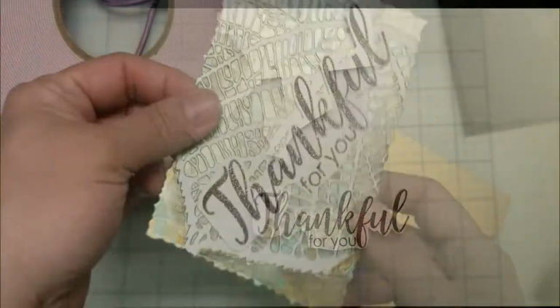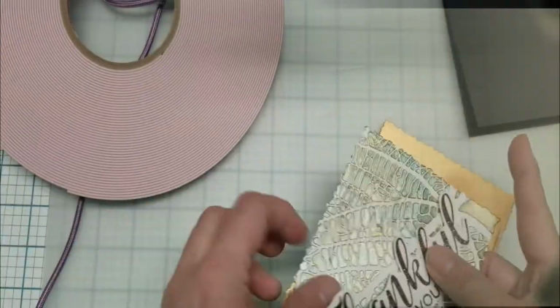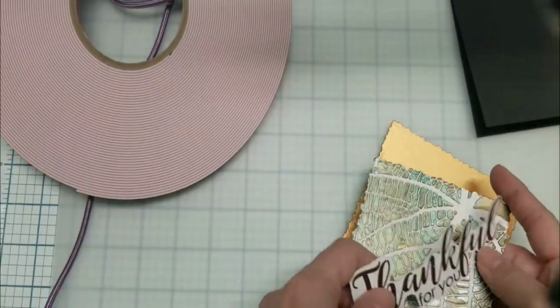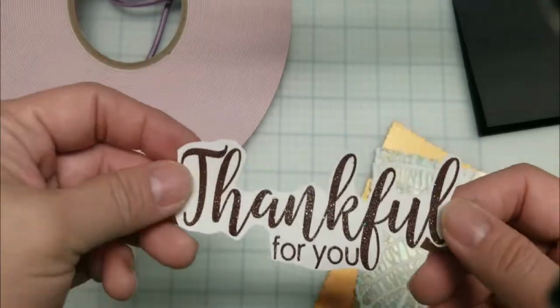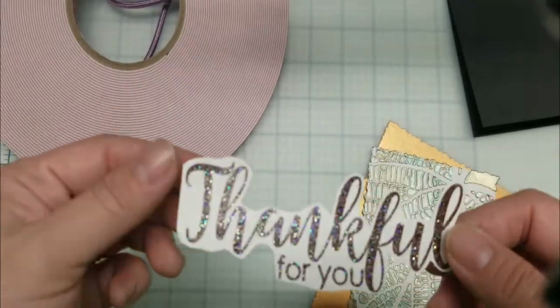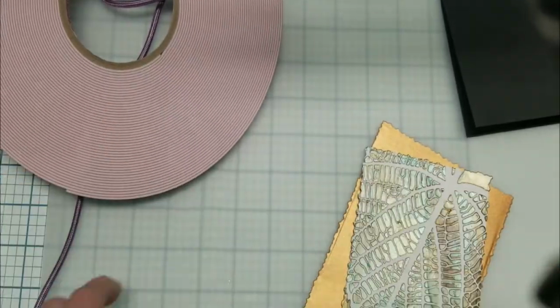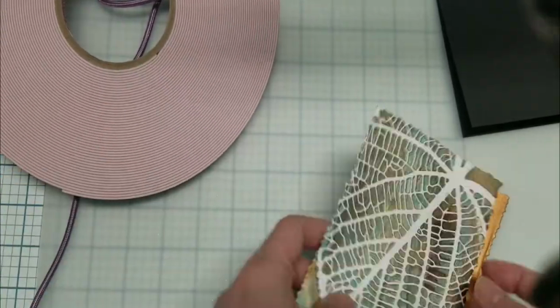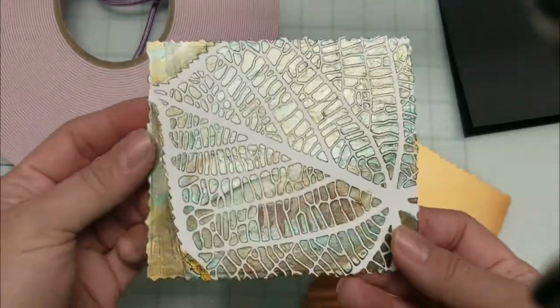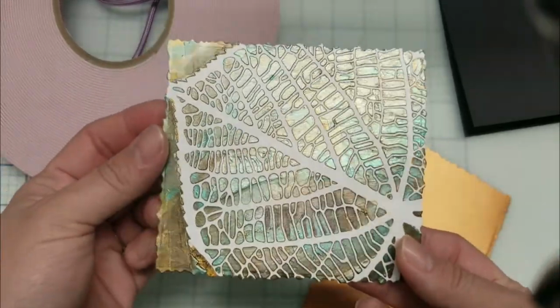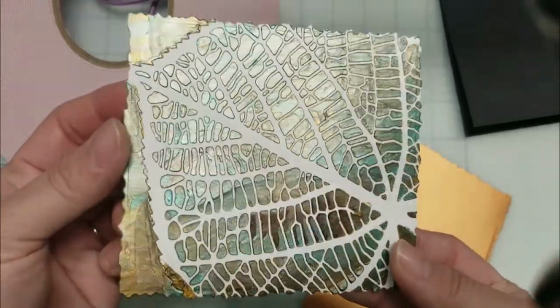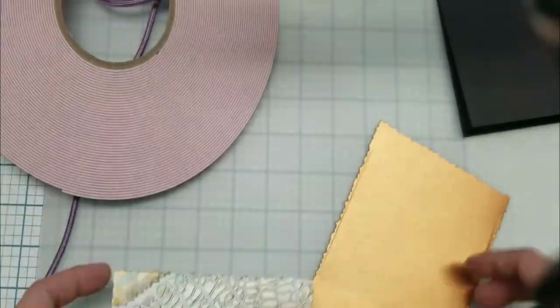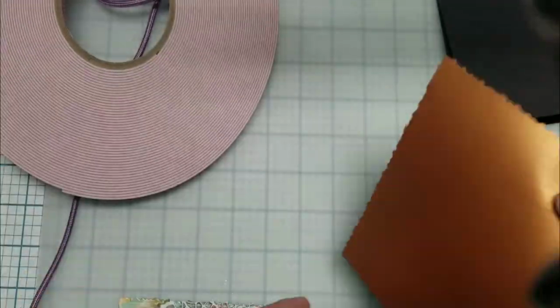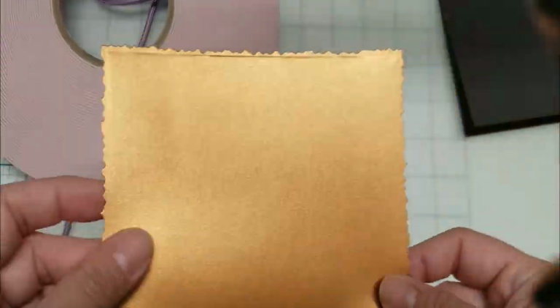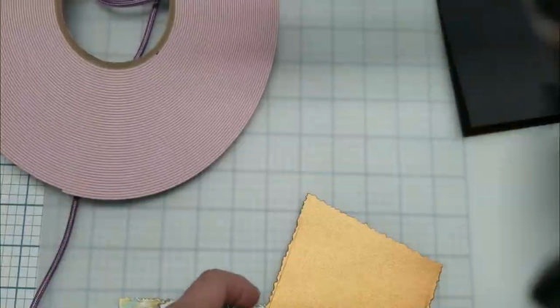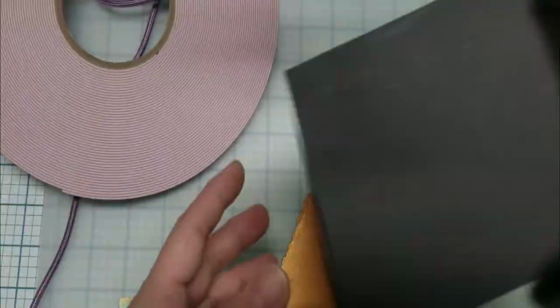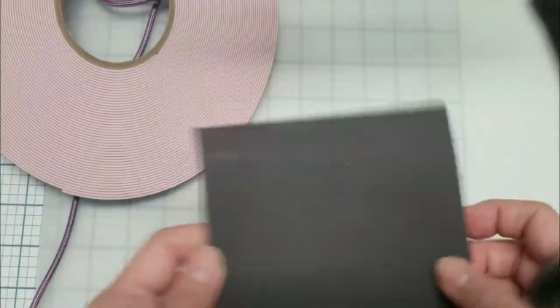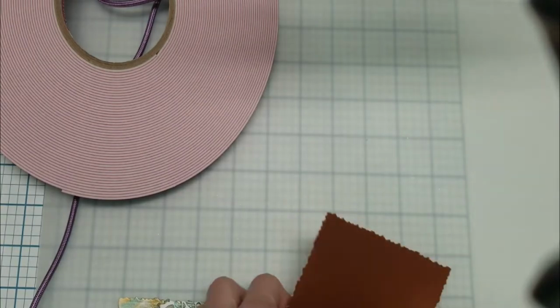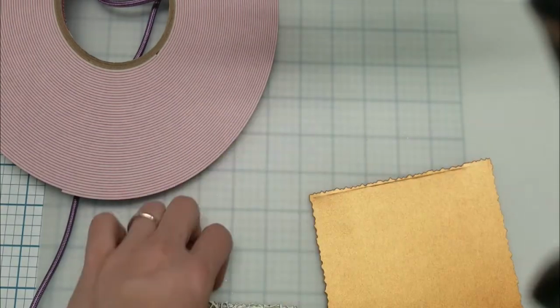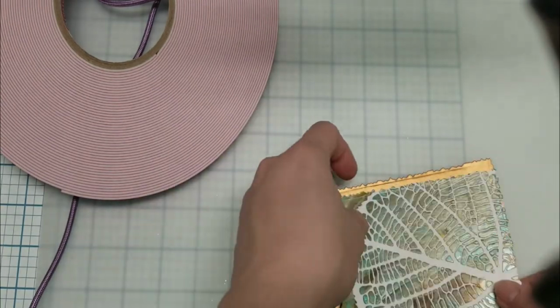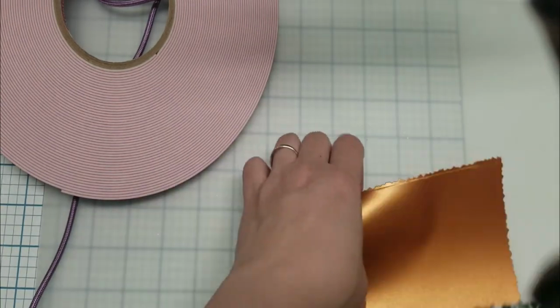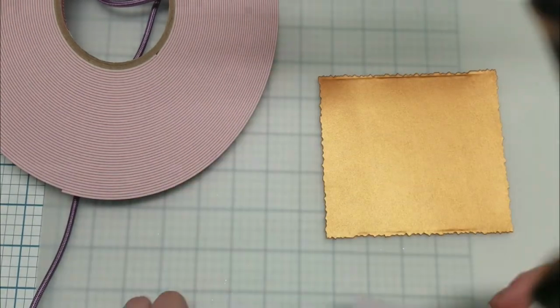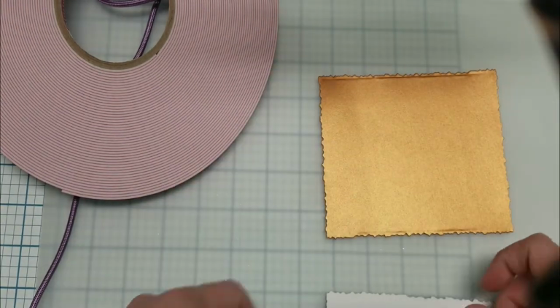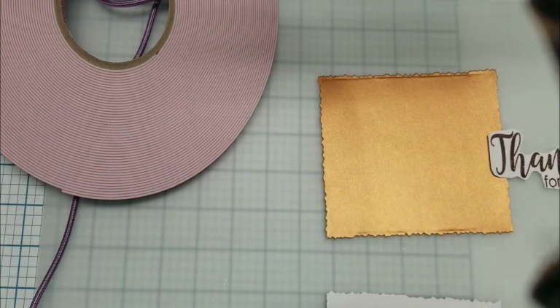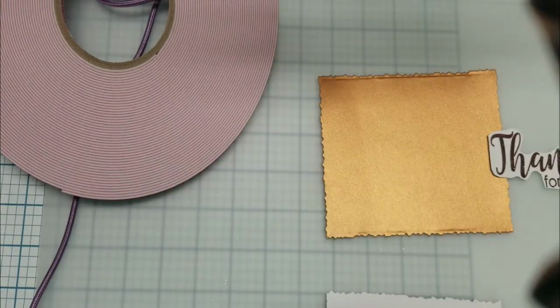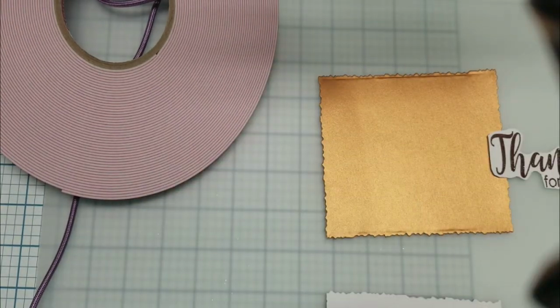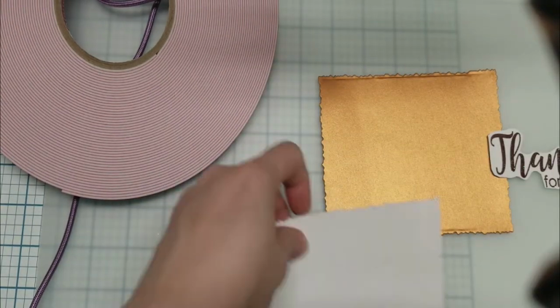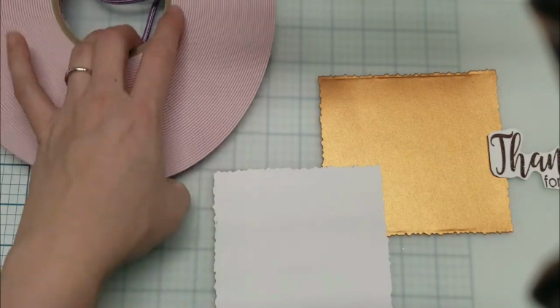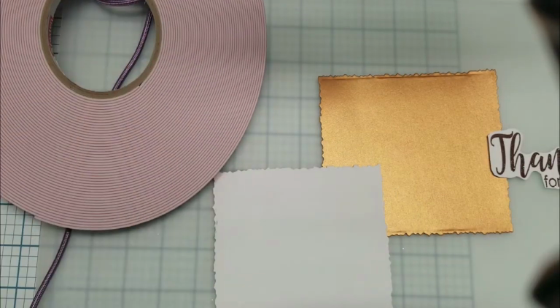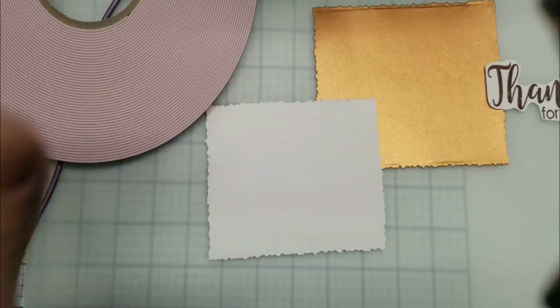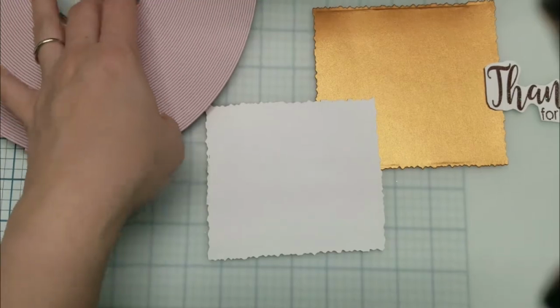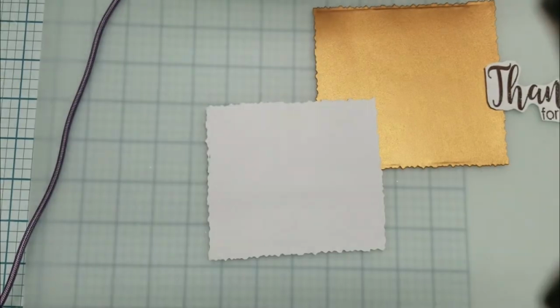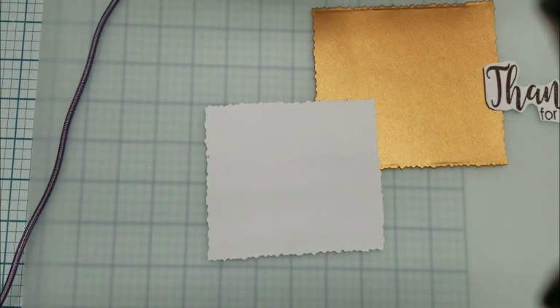A couple hours later, my leaves are dry and pre-cut before camera using my rough-edged die in my Gemini Junior. I'm using foam tape to tape it down to my card base.